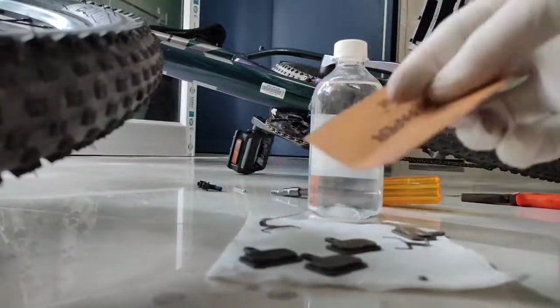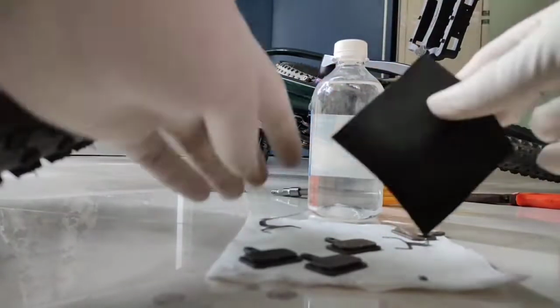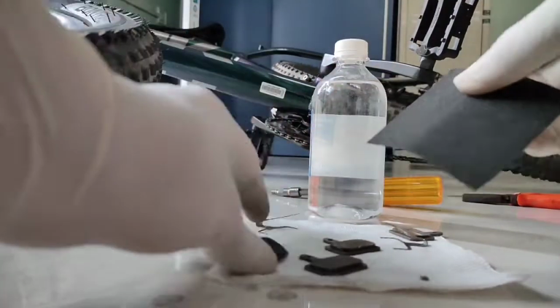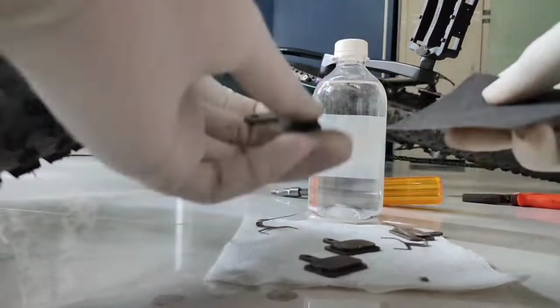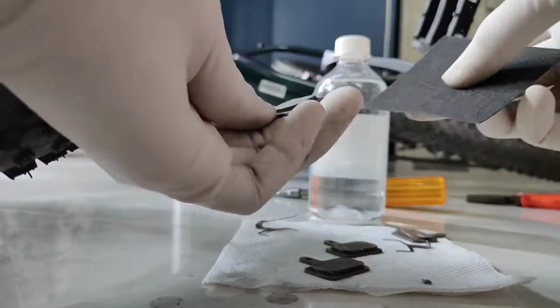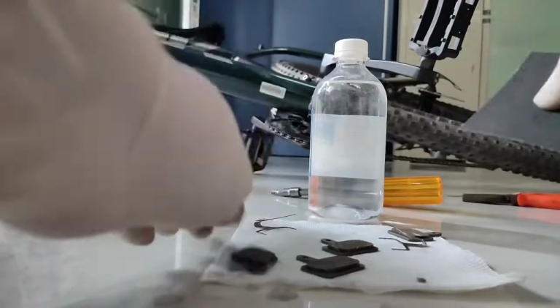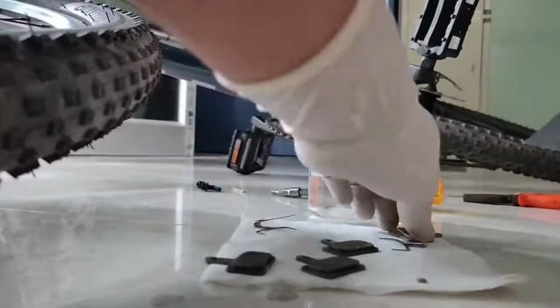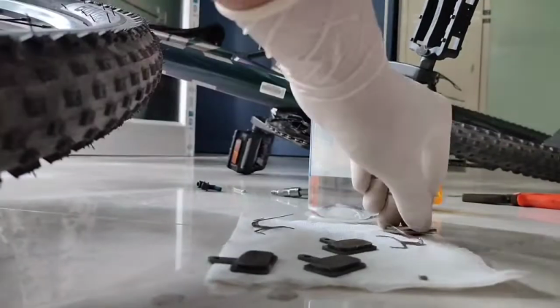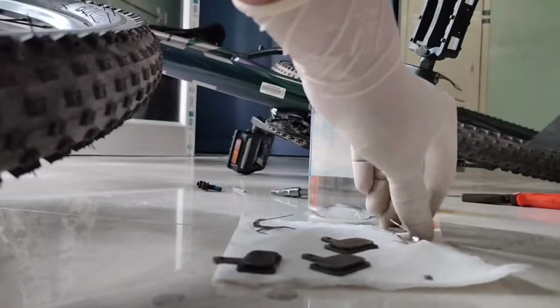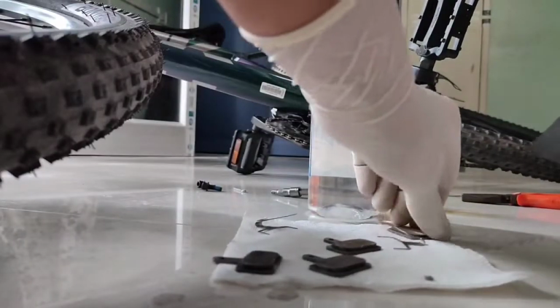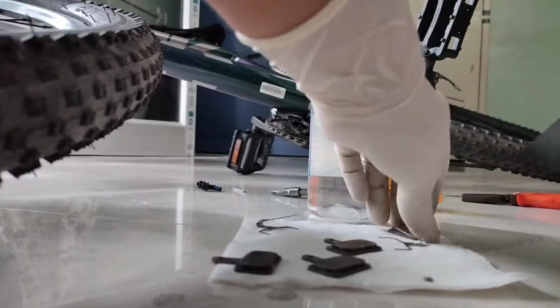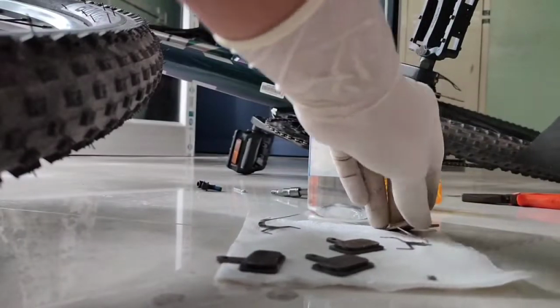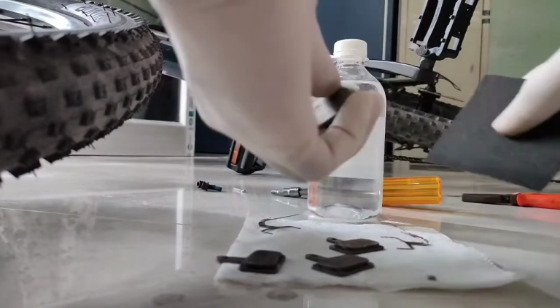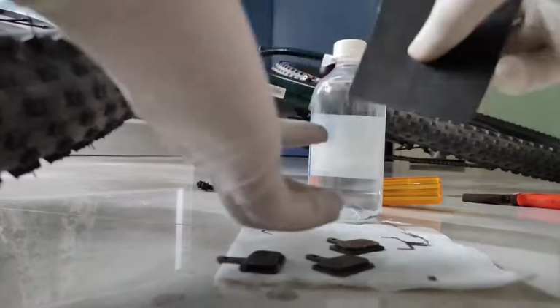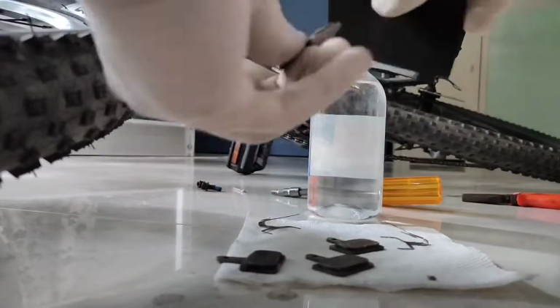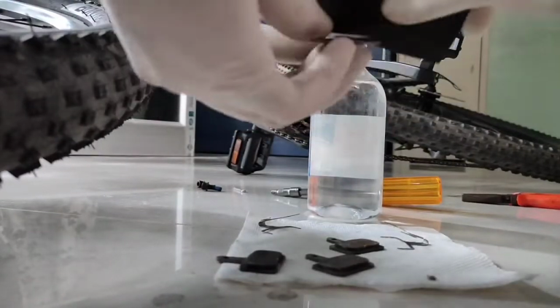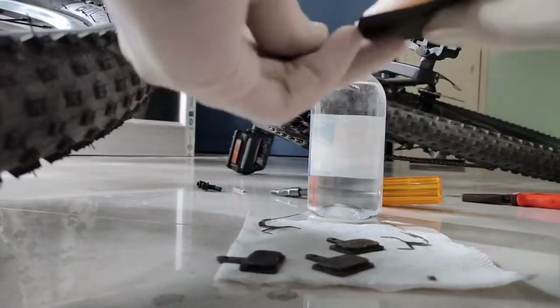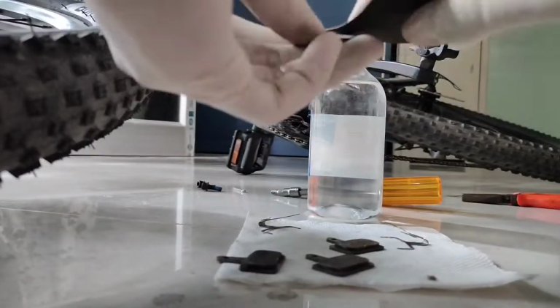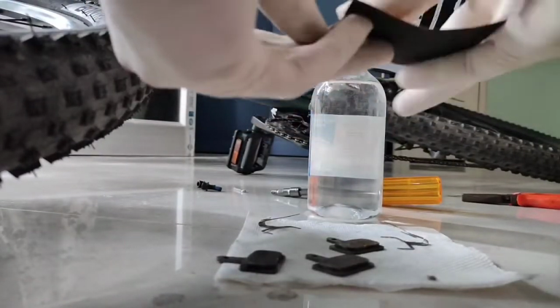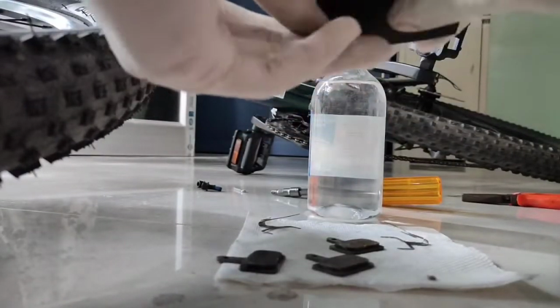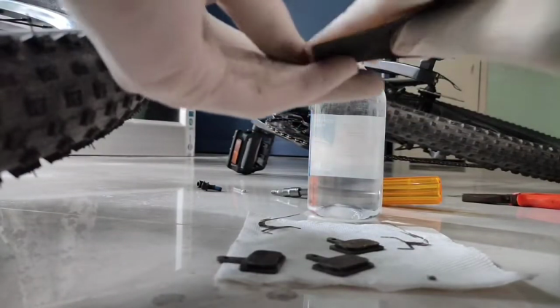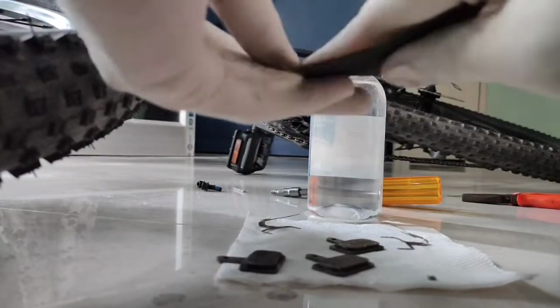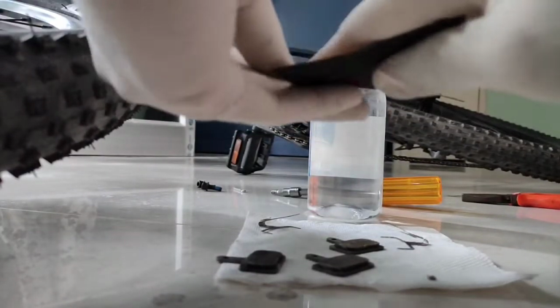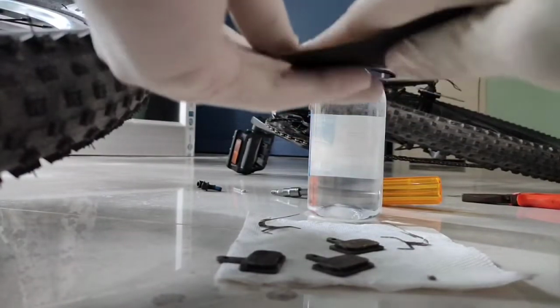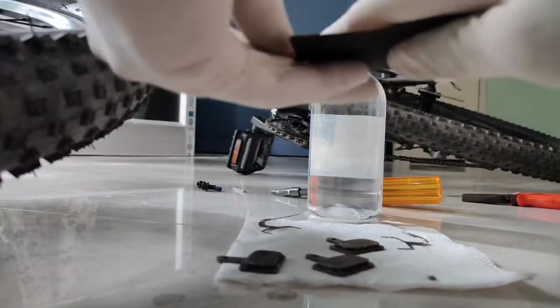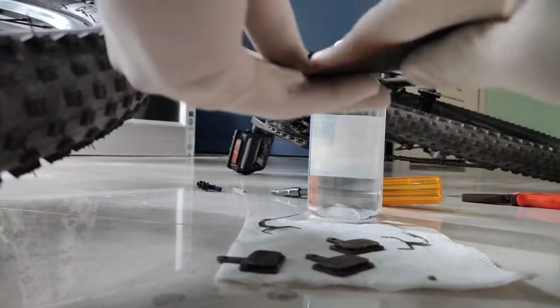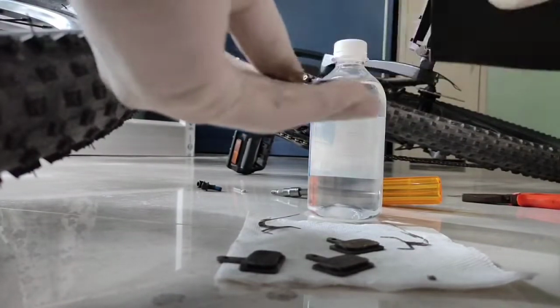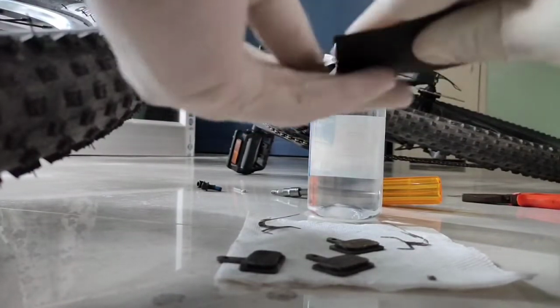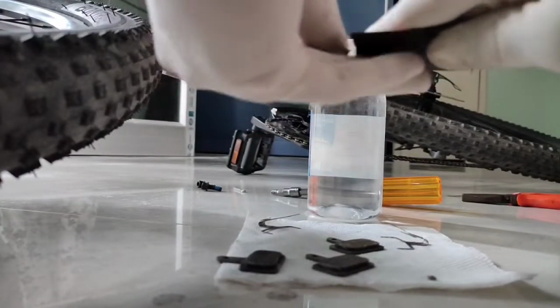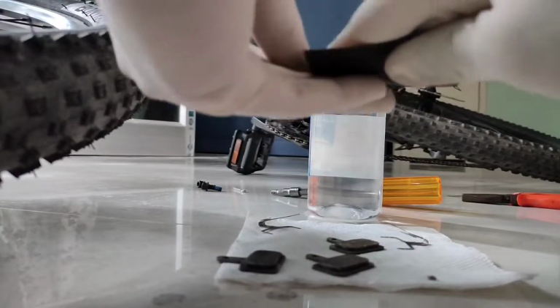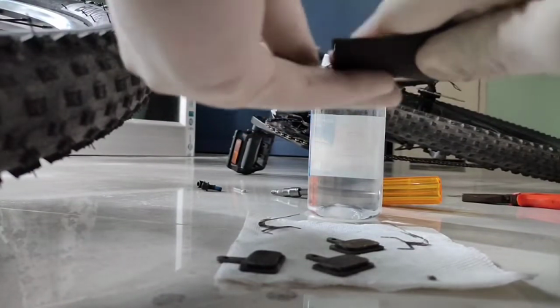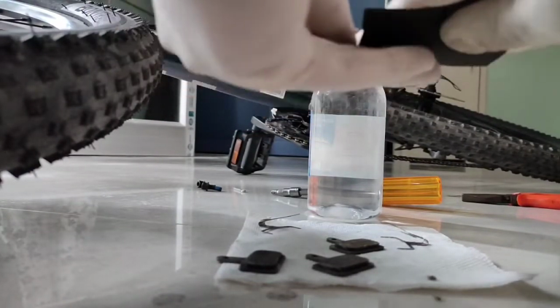Now take a piece of sandpaper and scrub off the top contaminated layer on the pads to make it rougher, and scrub off any contaminant that's left on it.